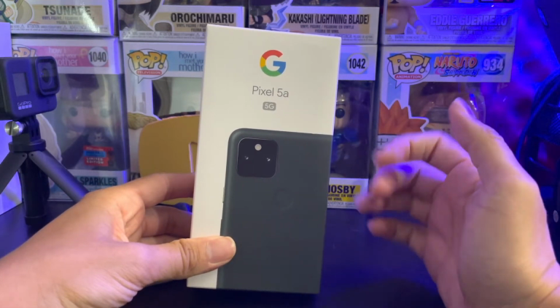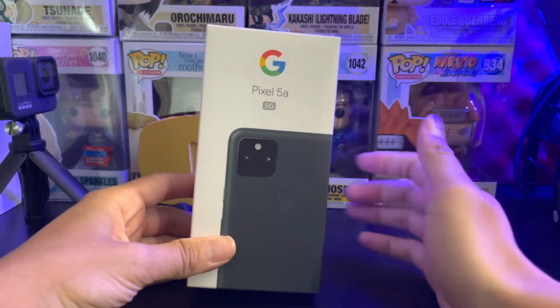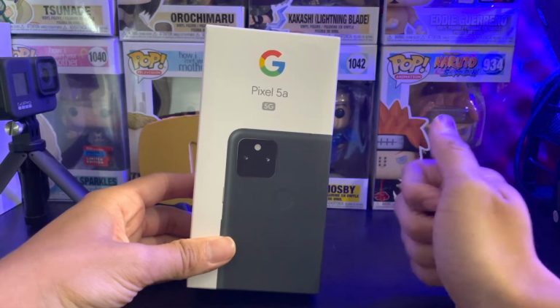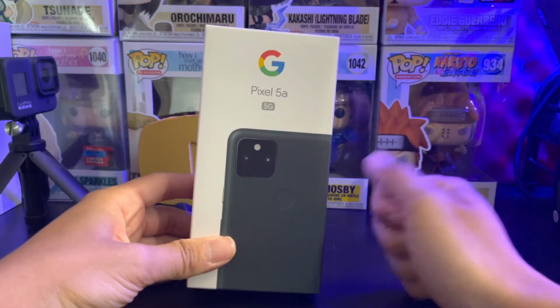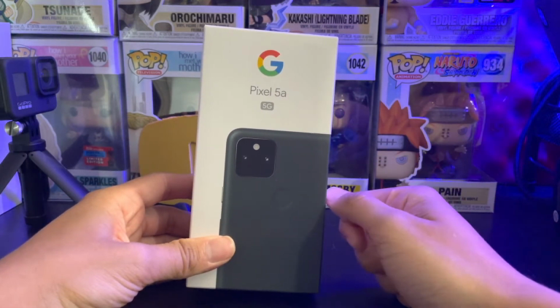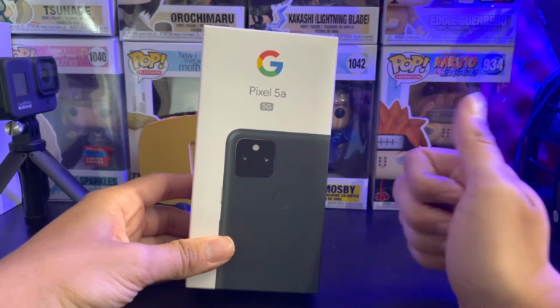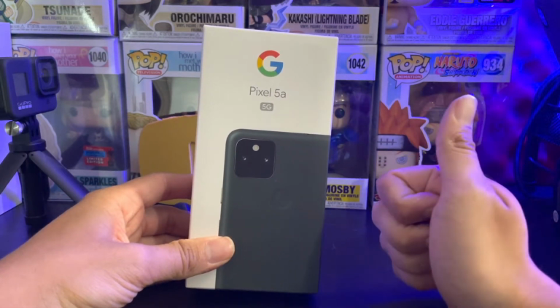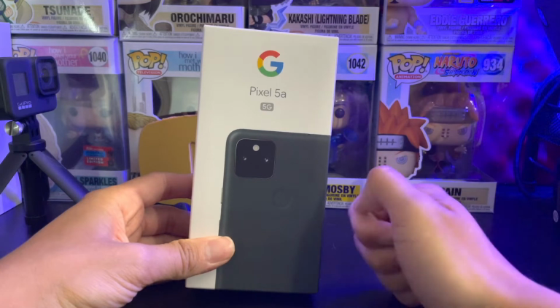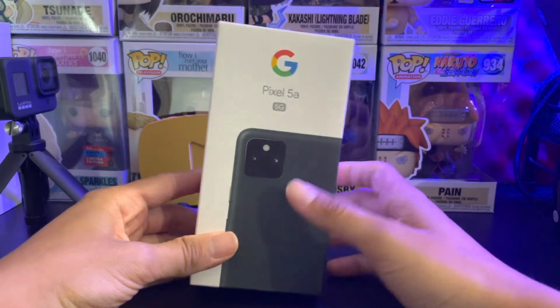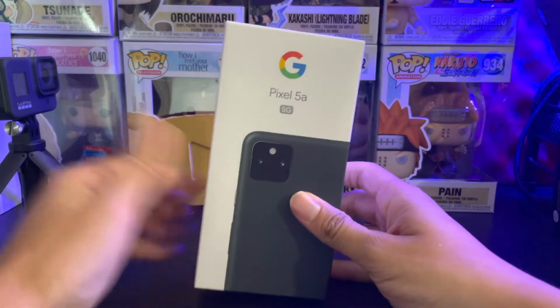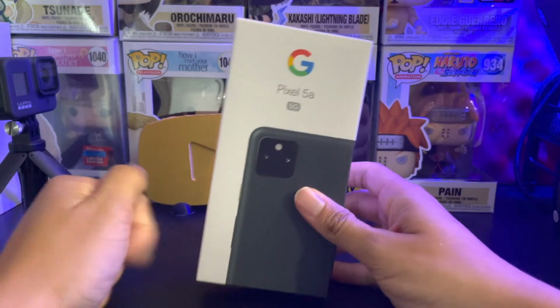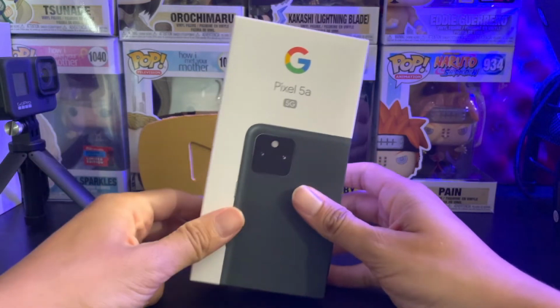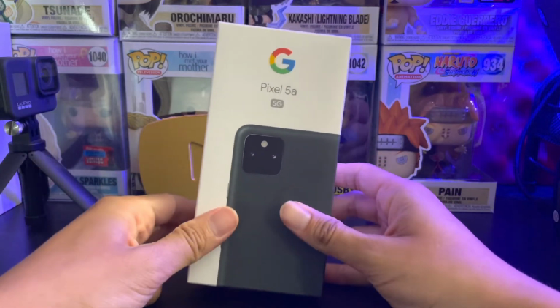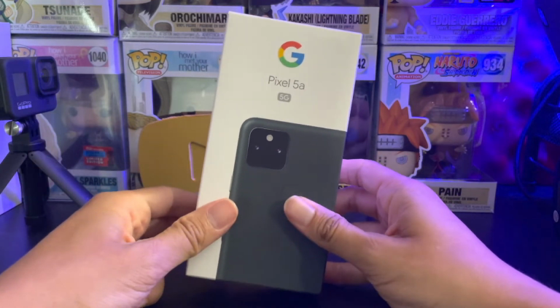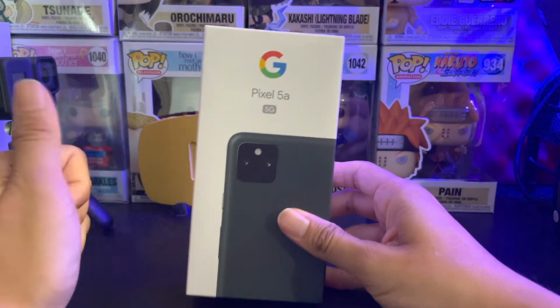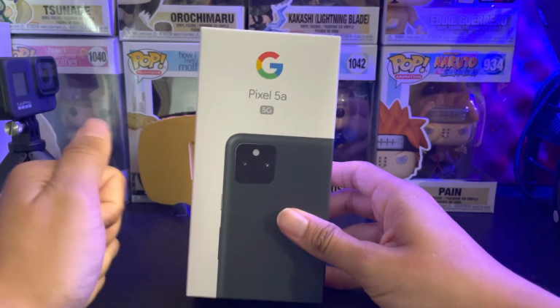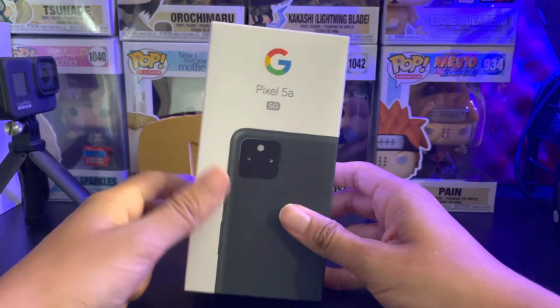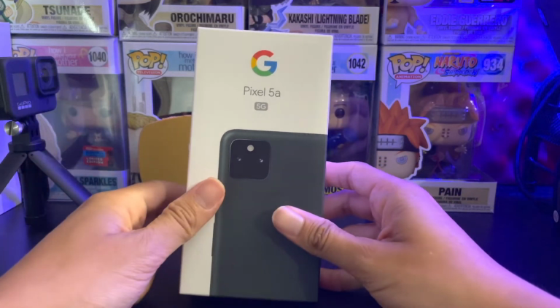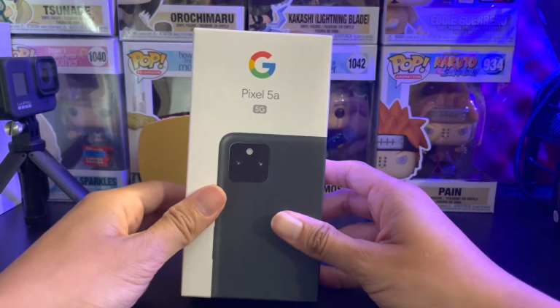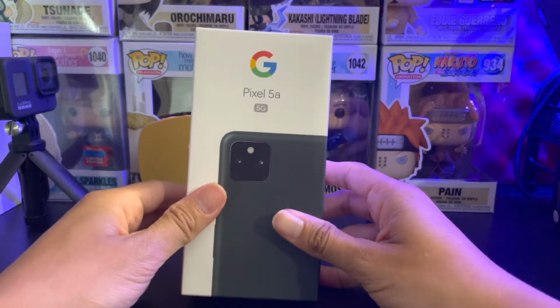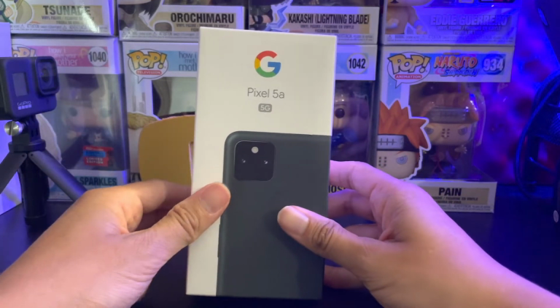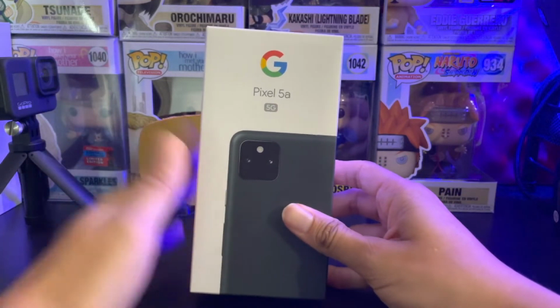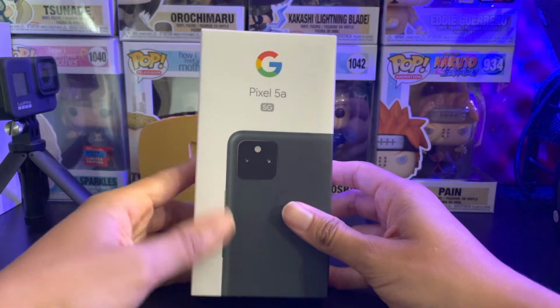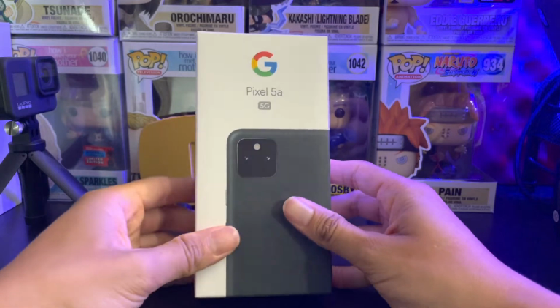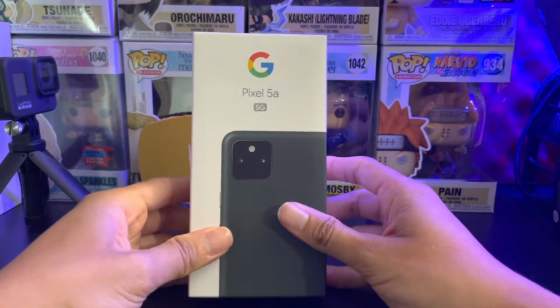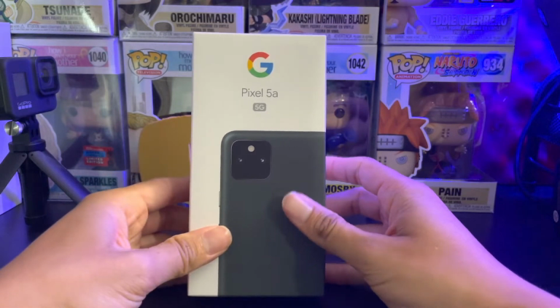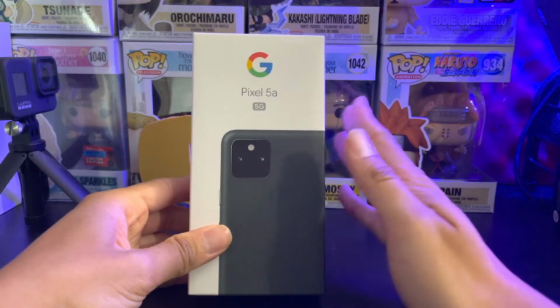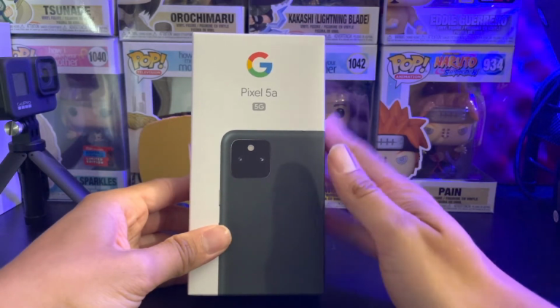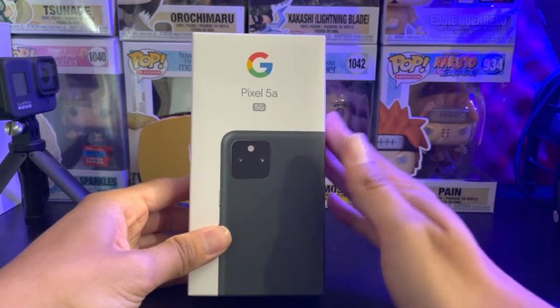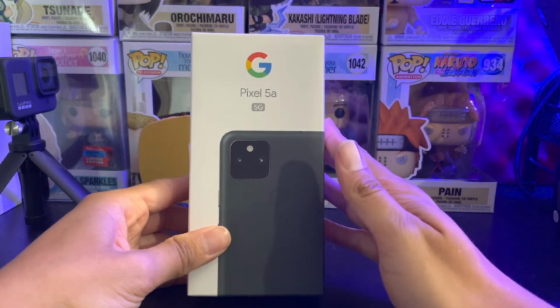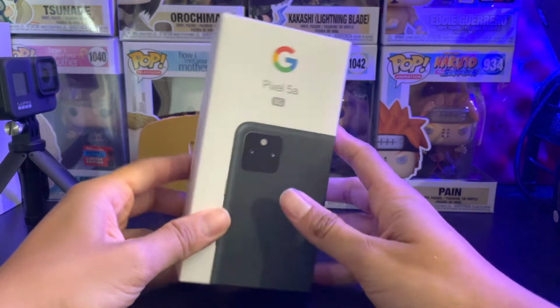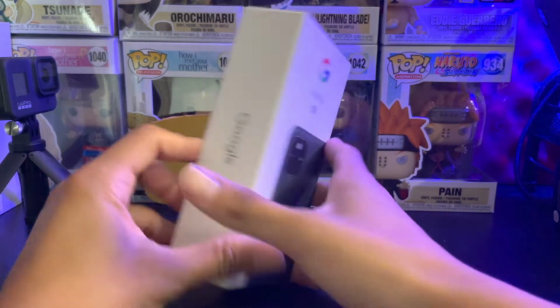So again, if you guys are following me, don't forget to smash the like button so I can get some more views and hopefully get that YouTube algorithm going. Let's go ahead and get the Pixel 5a 5G unboxing going here.